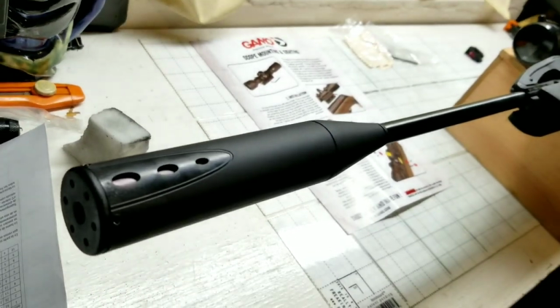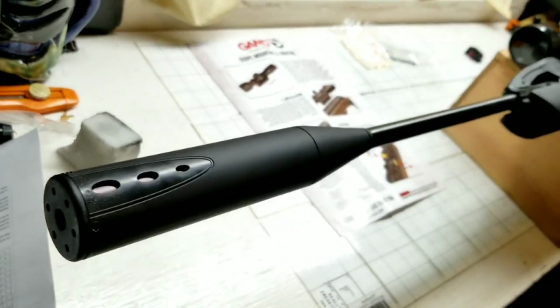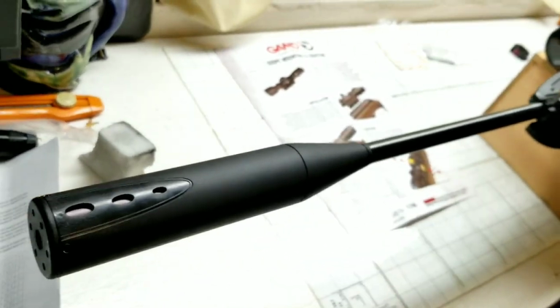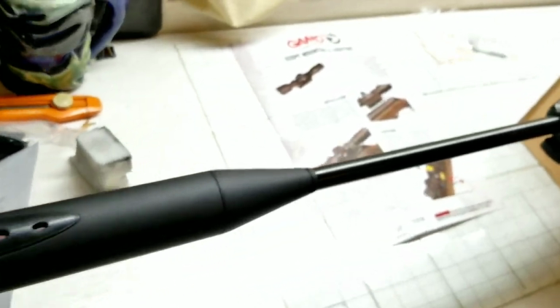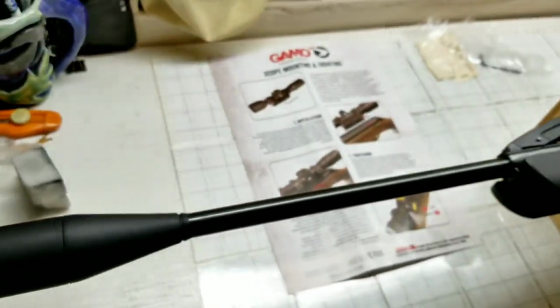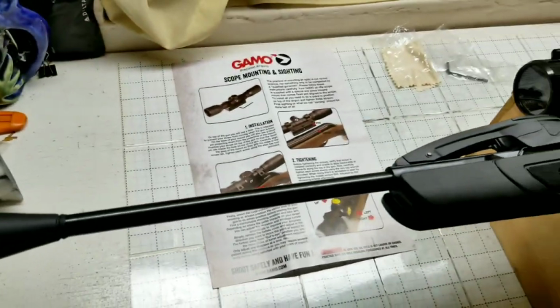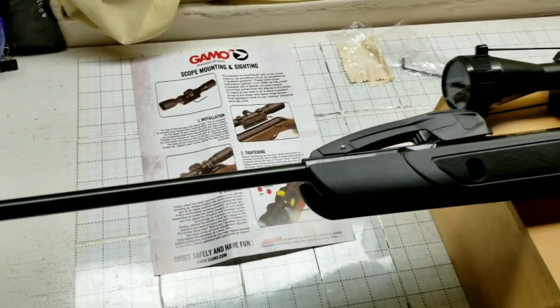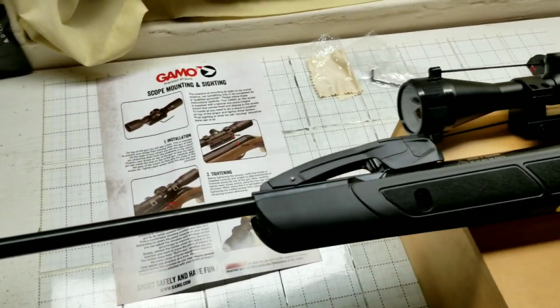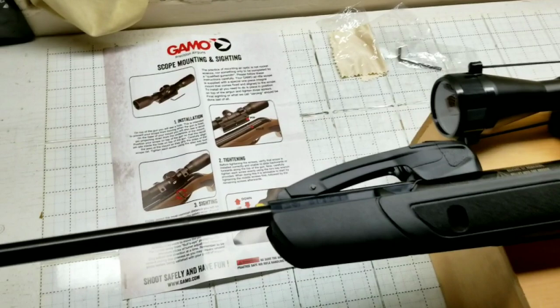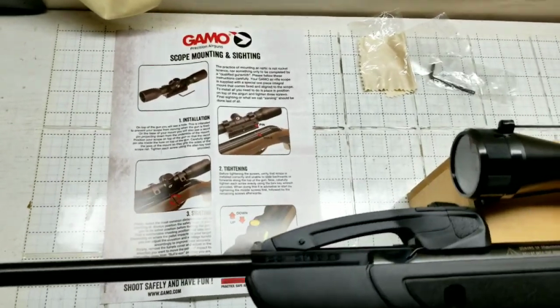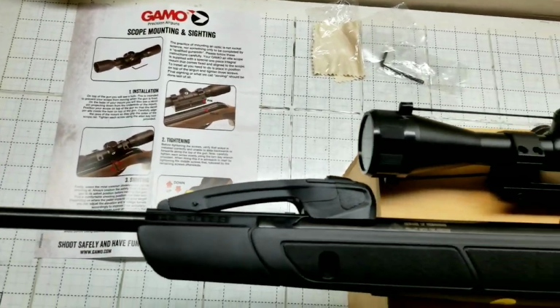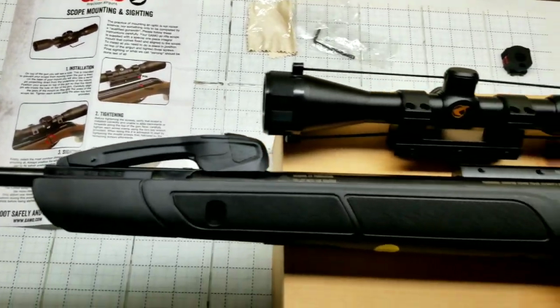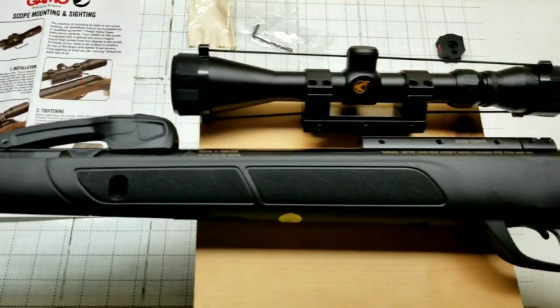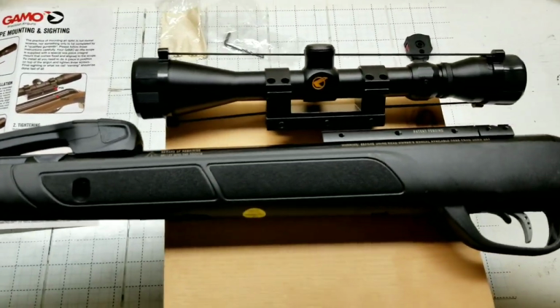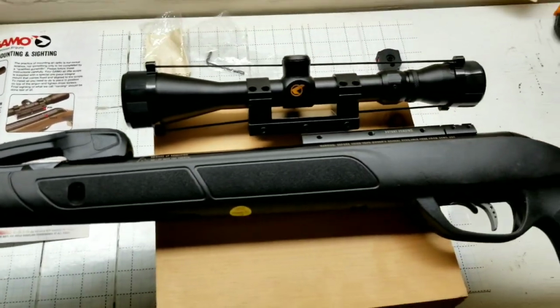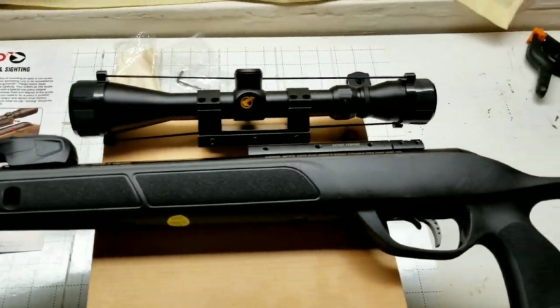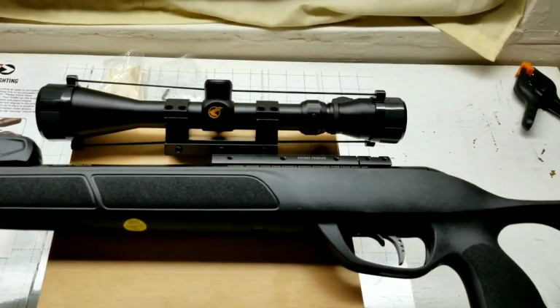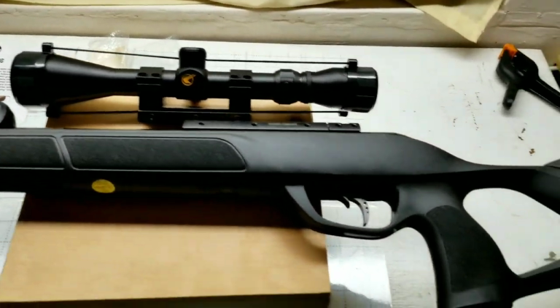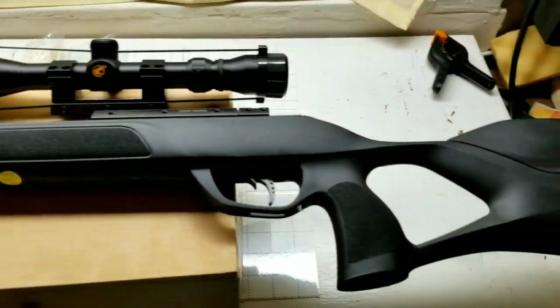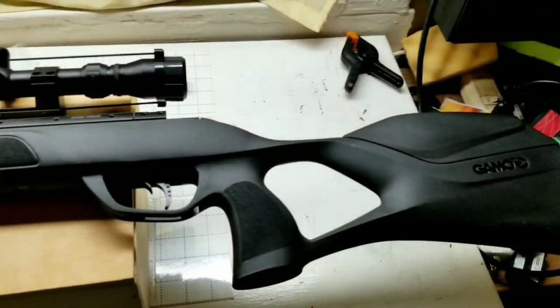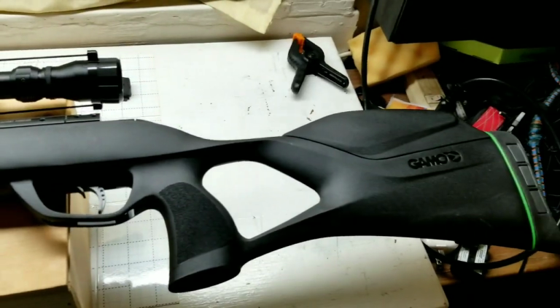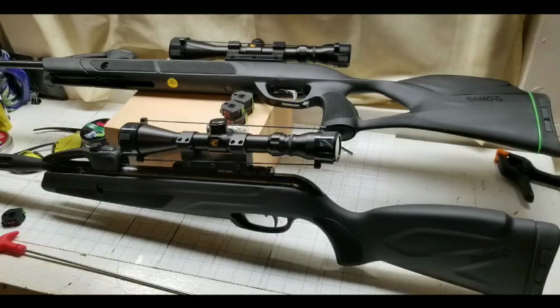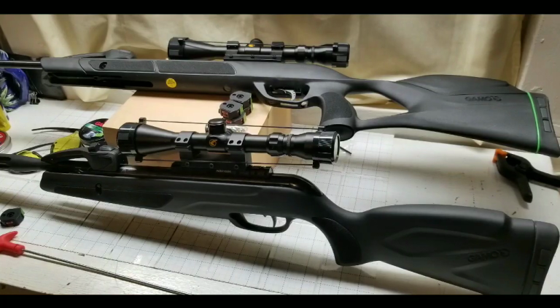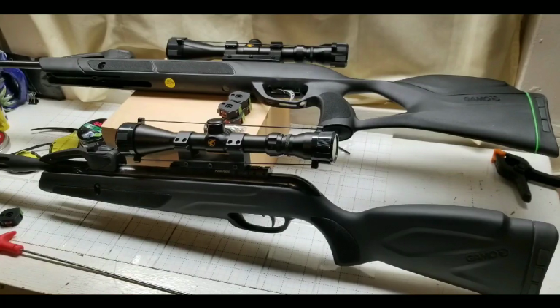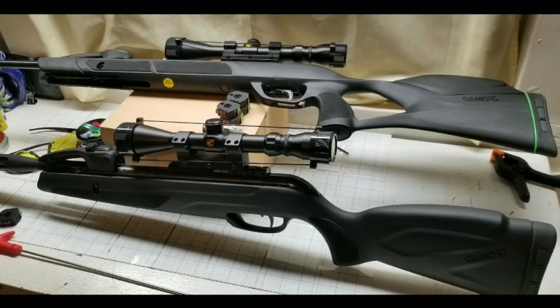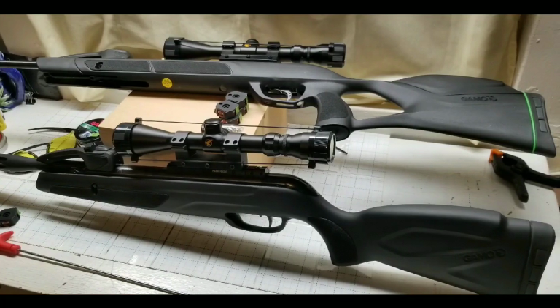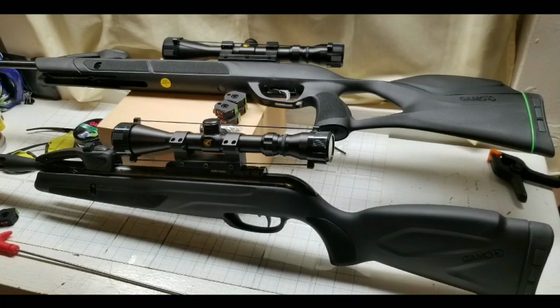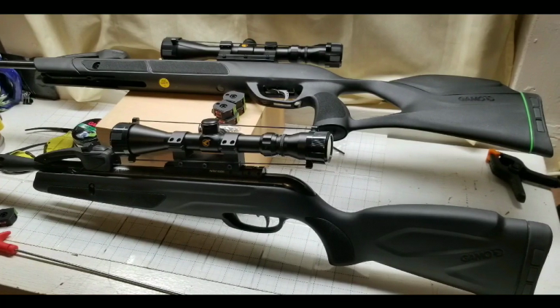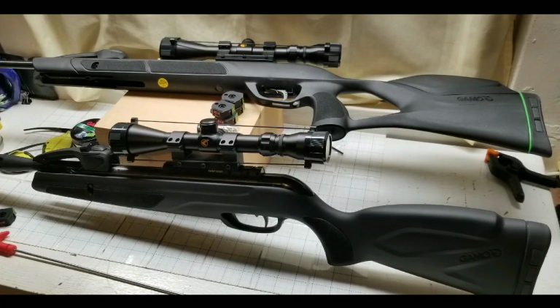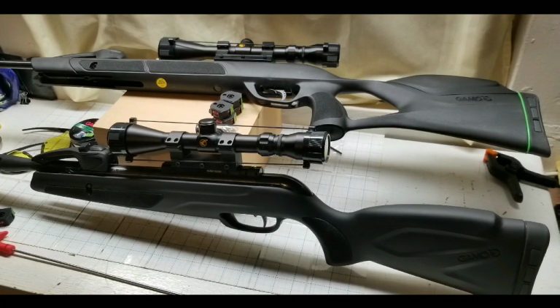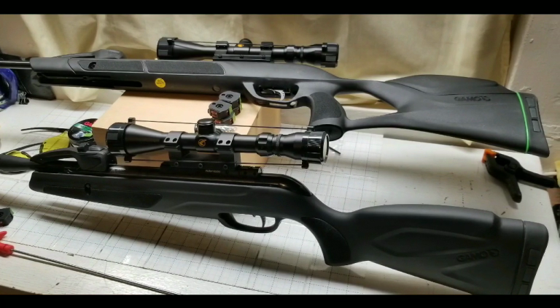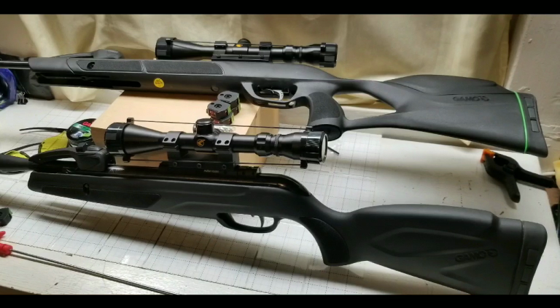Hey guys, I got this Gamo Swarm Magnum 22 caliber air rifle a few days ago, almost last week. So I haven't been able to shoot it, but I'm going to go over a quick mounting of the scope as well as some other things I found out about this air rifle, as well as a quick pellet review.